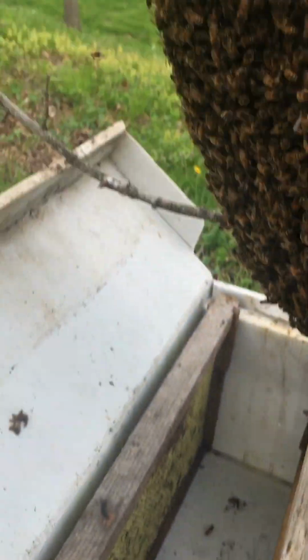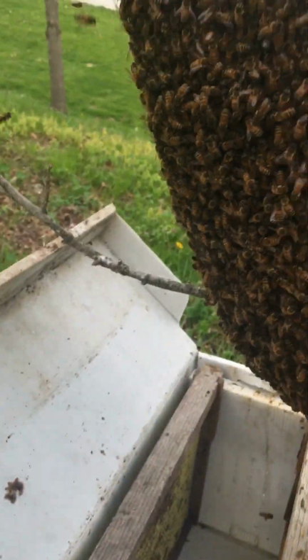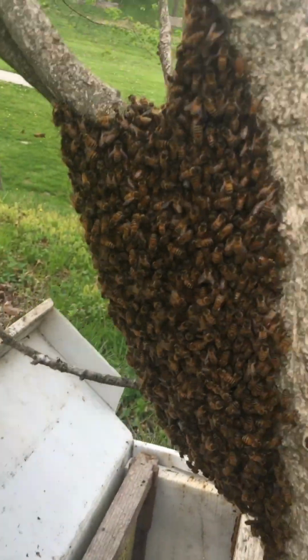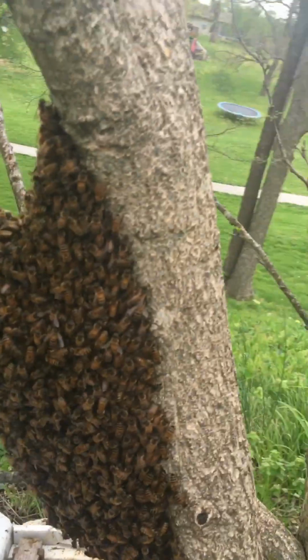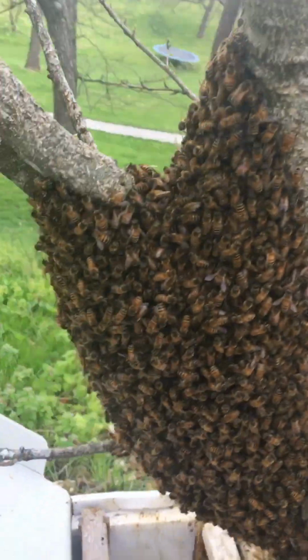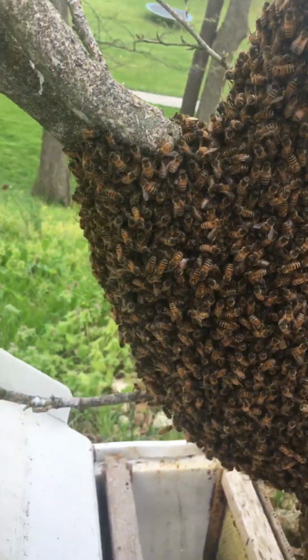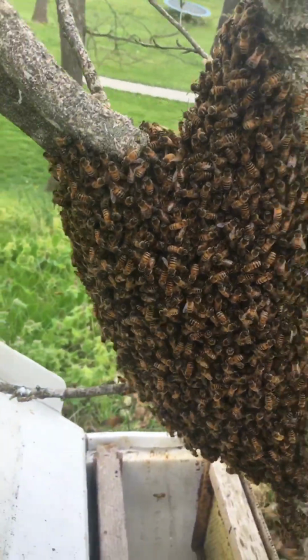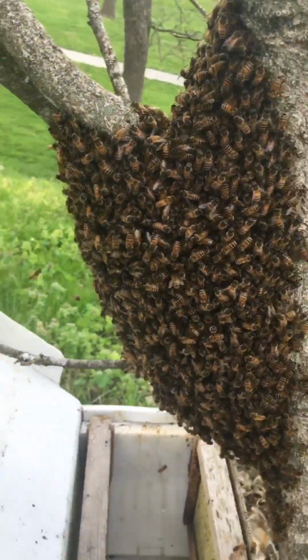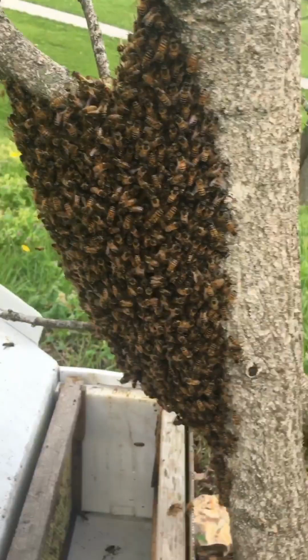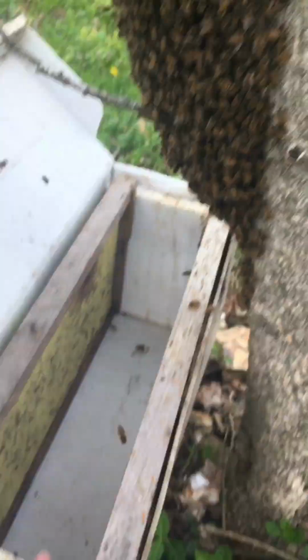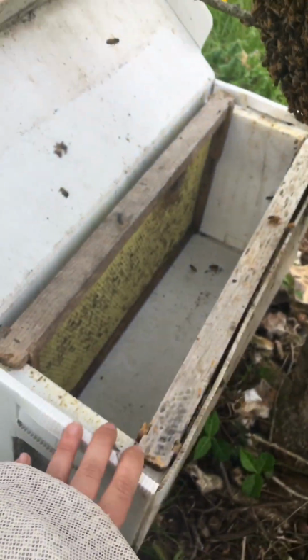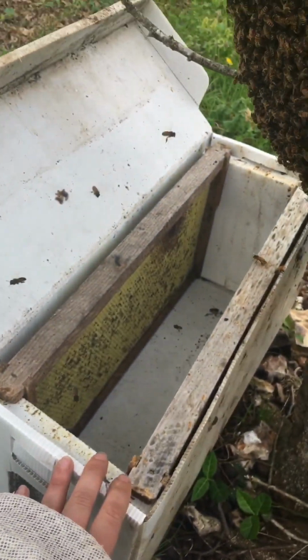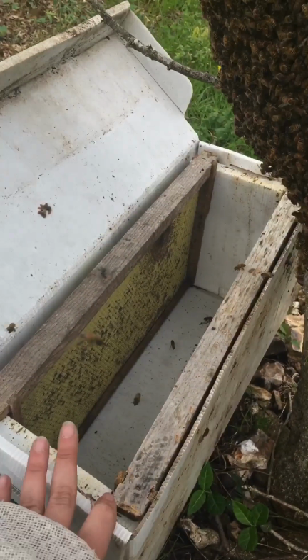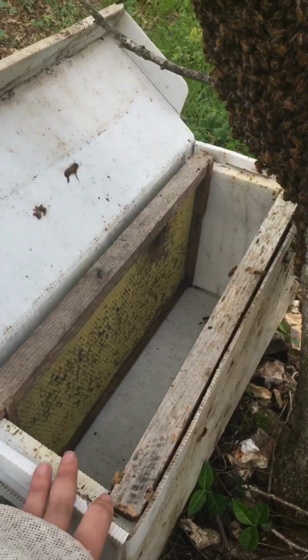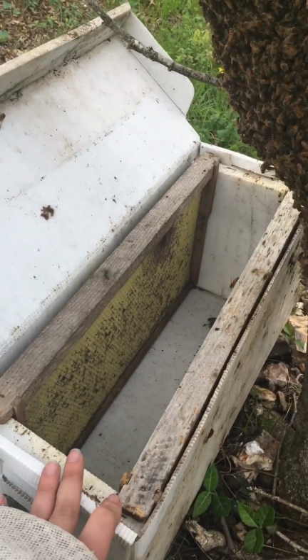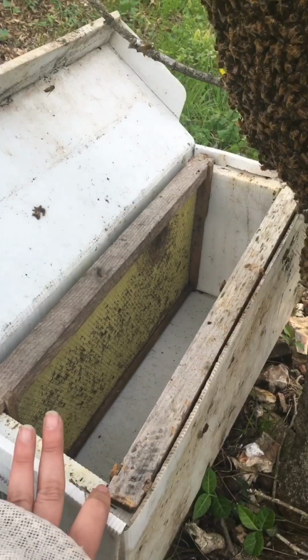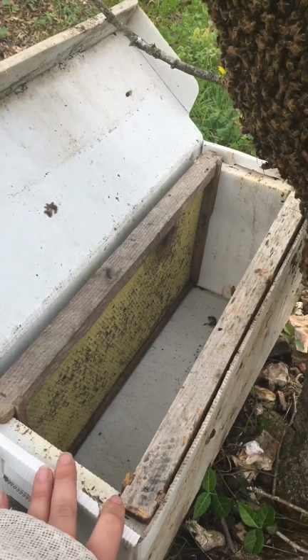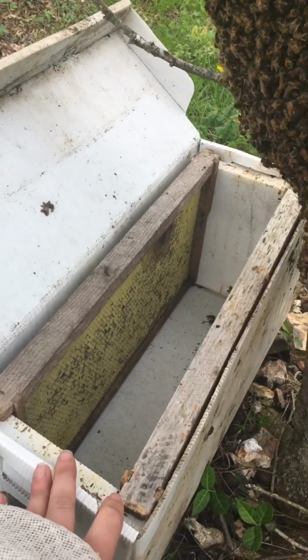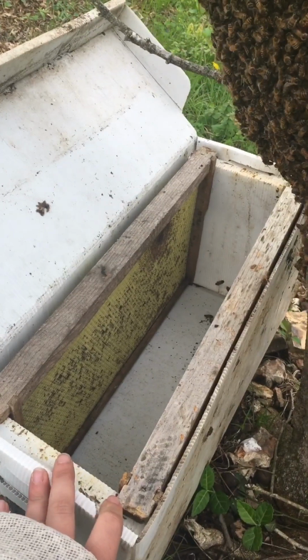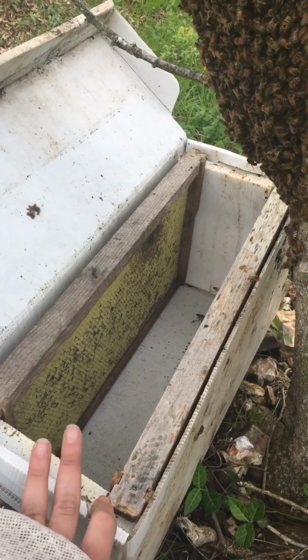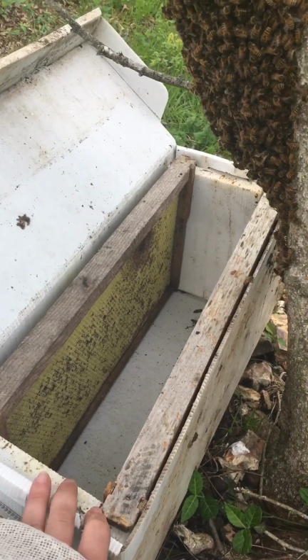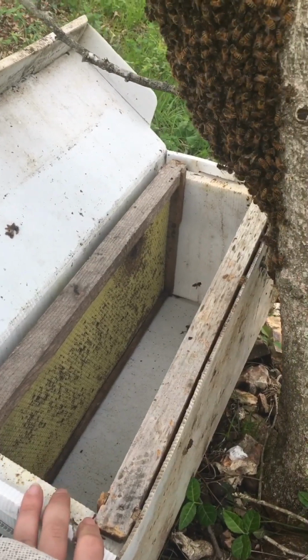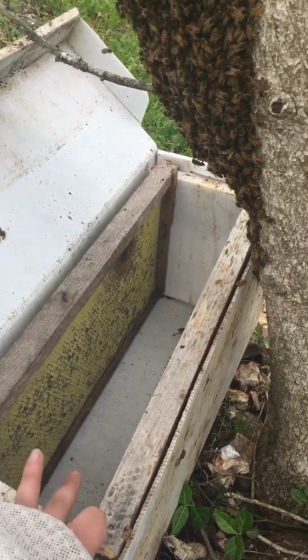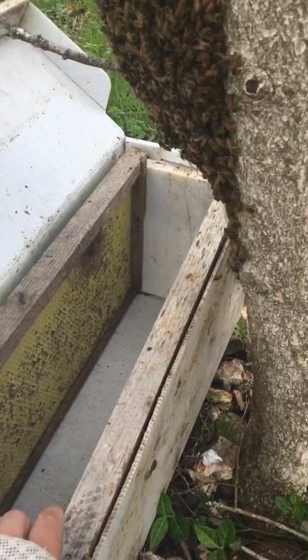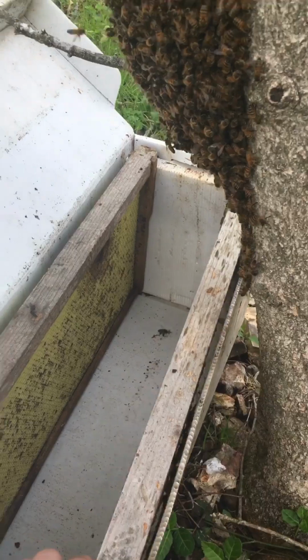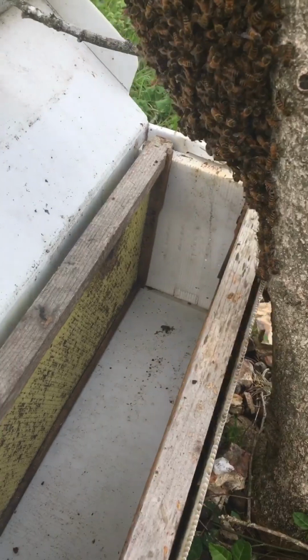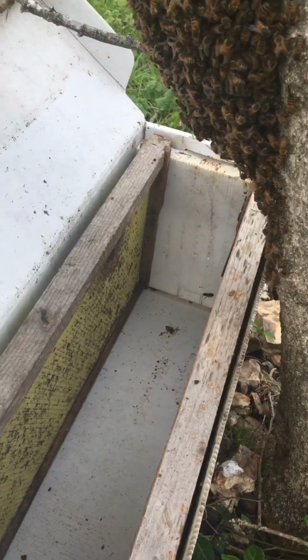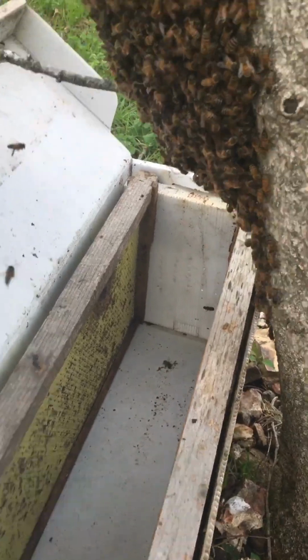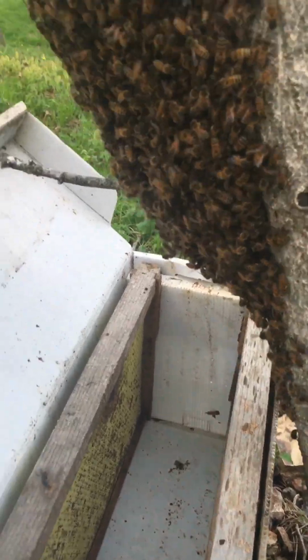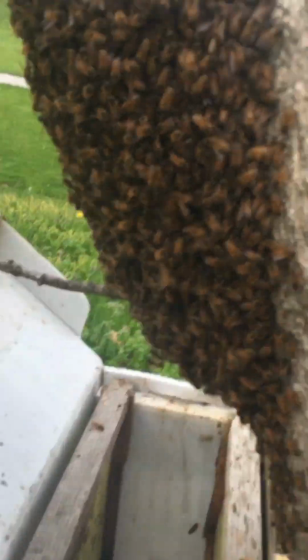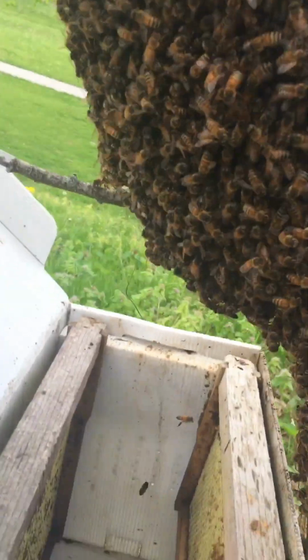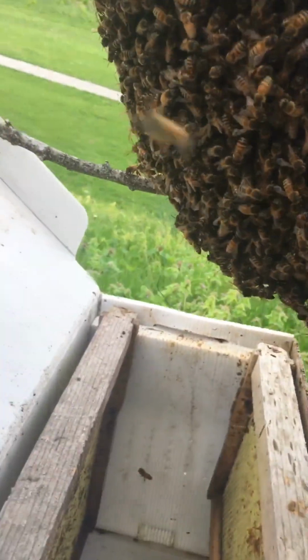This is a pretty good size swarm. Like I said, this box is temporary — I want to take it to my apiary and then move them into a 10-frame hive.